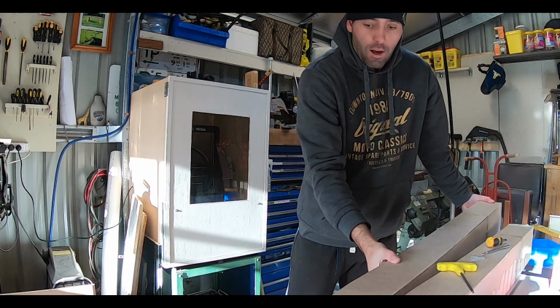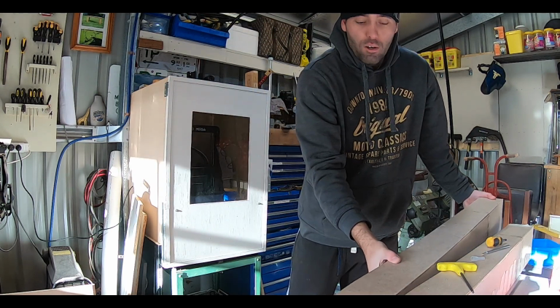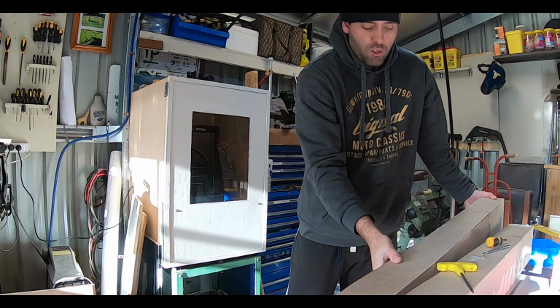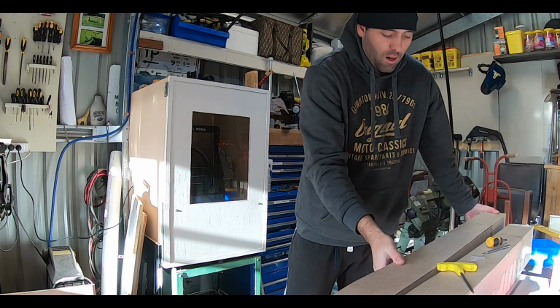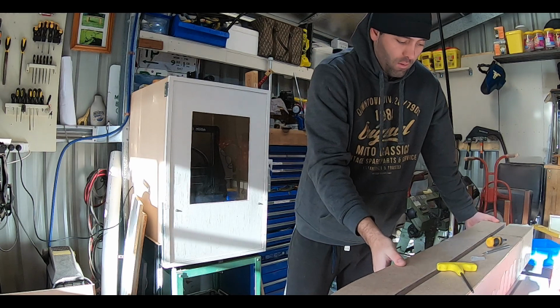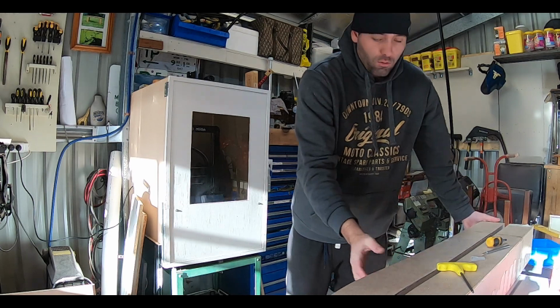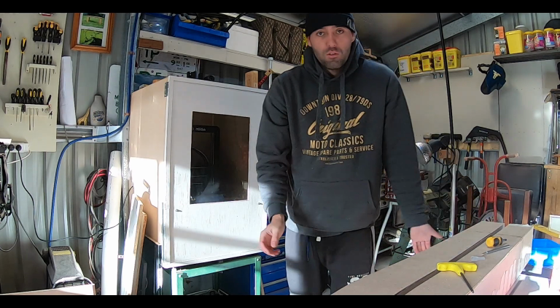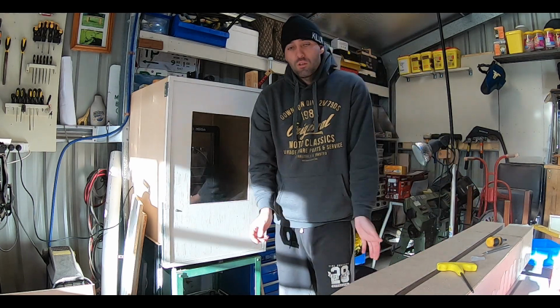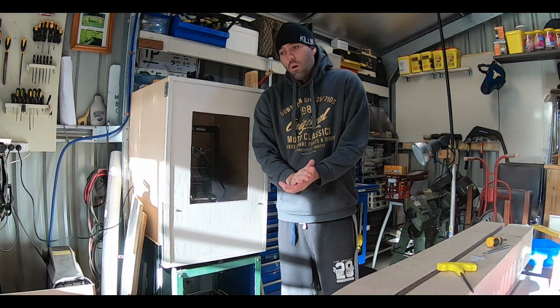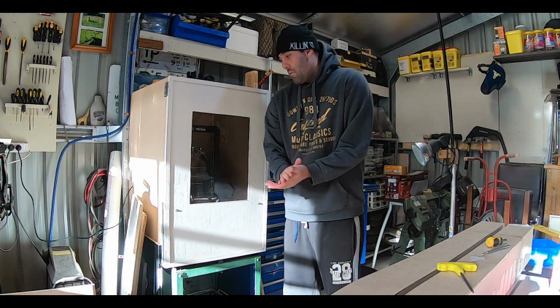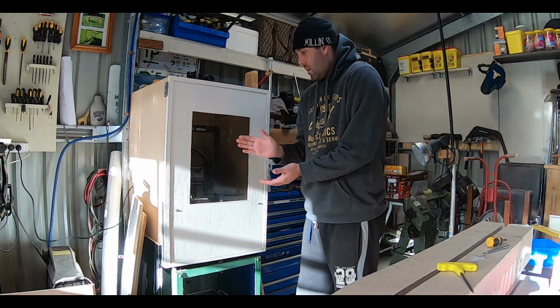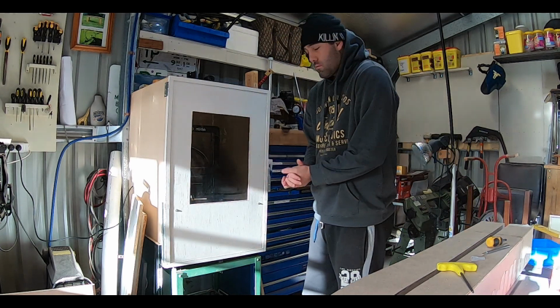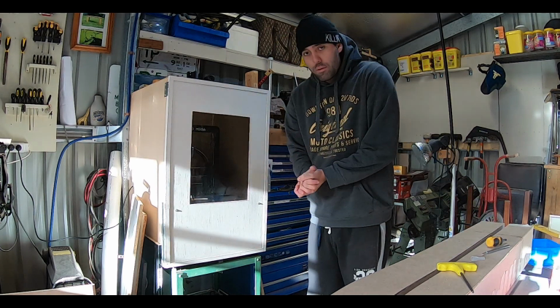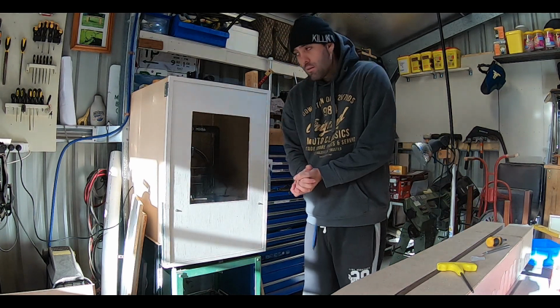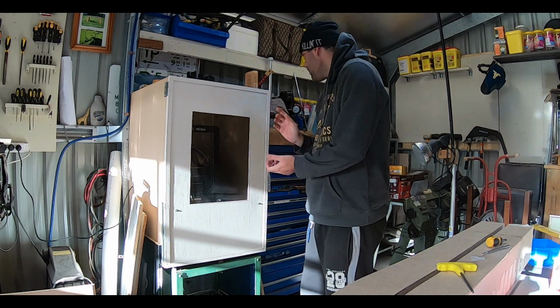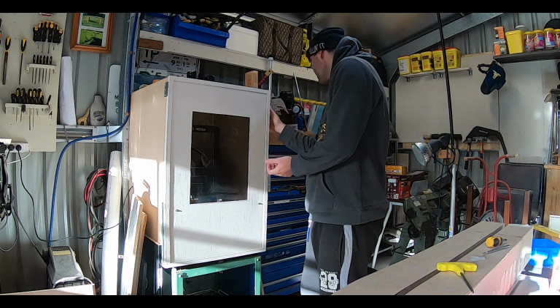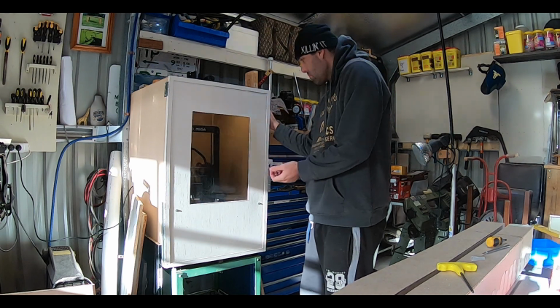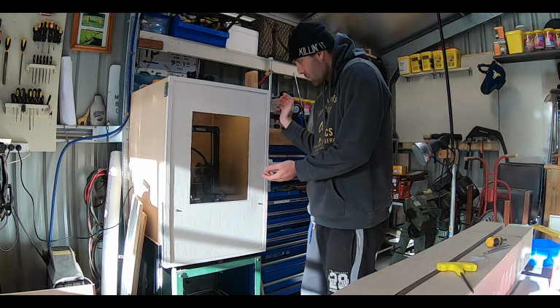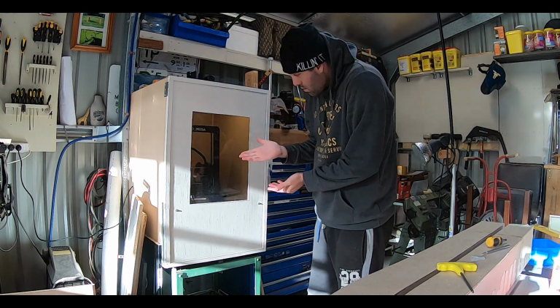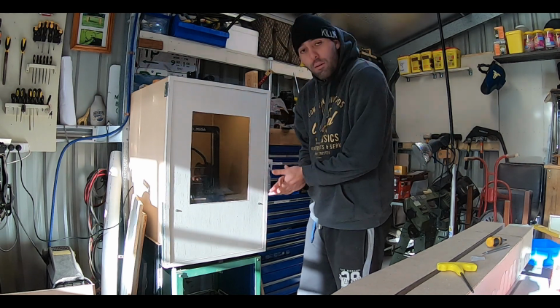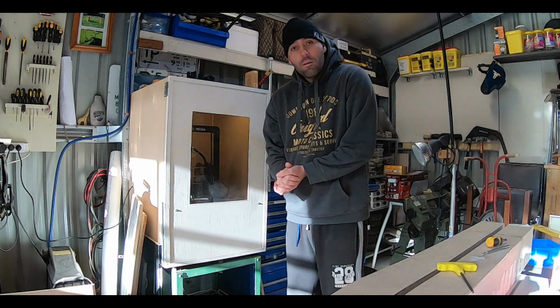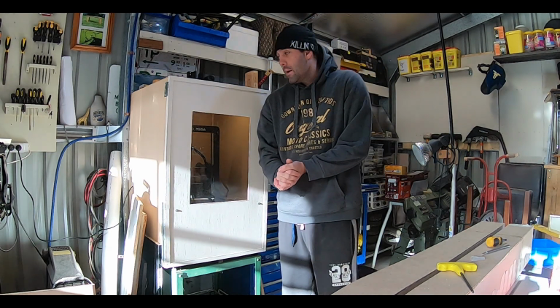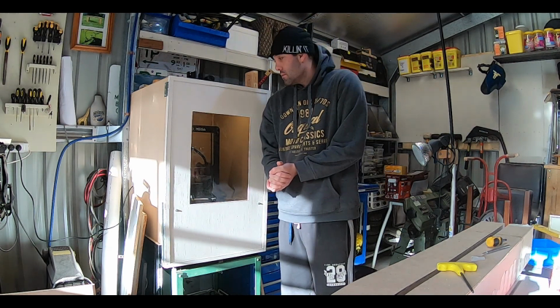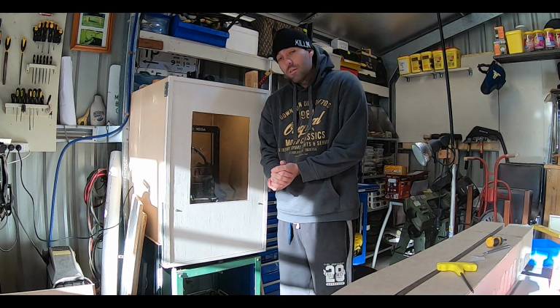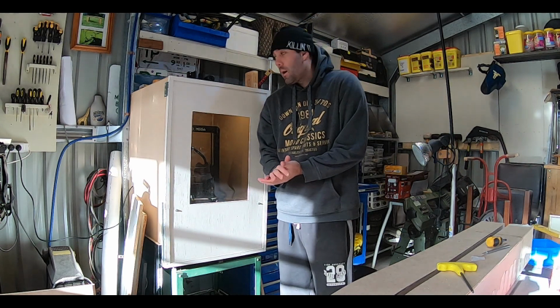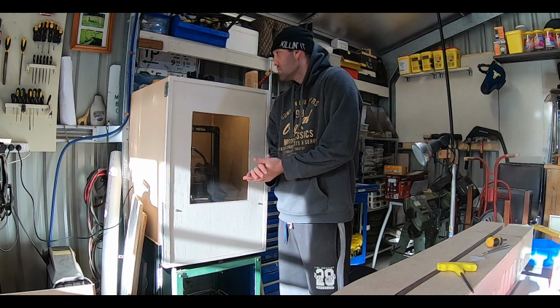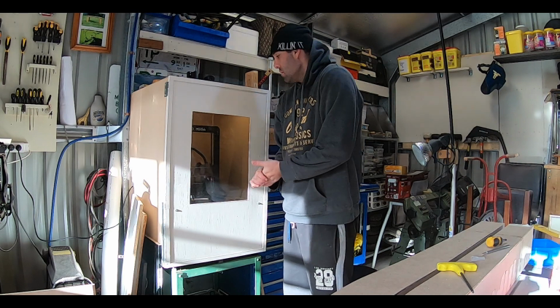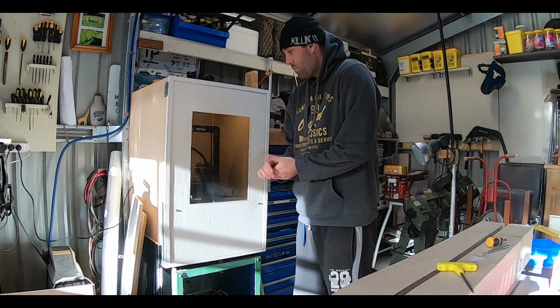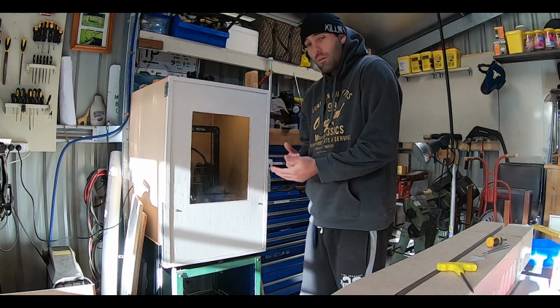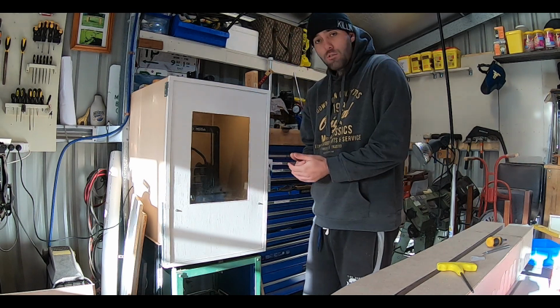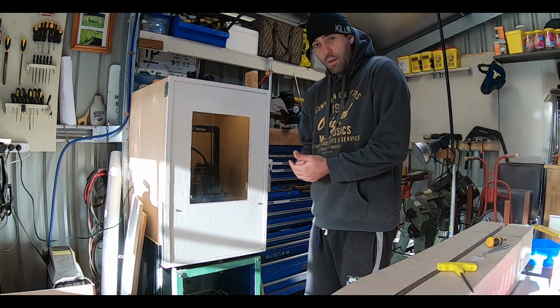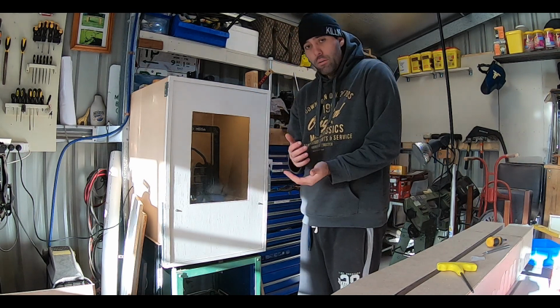Once I finished the sponsons, I moved over to 3D printing and printed a bunch of parts. Before I go into the parts, I want to let everyone know —